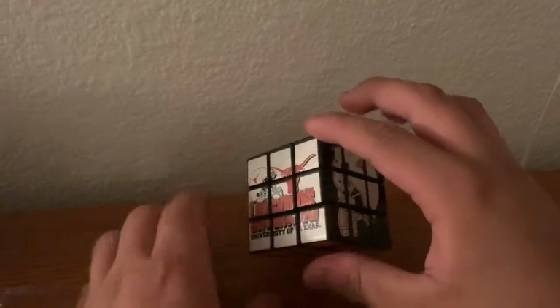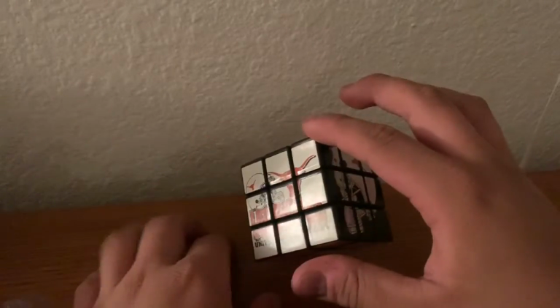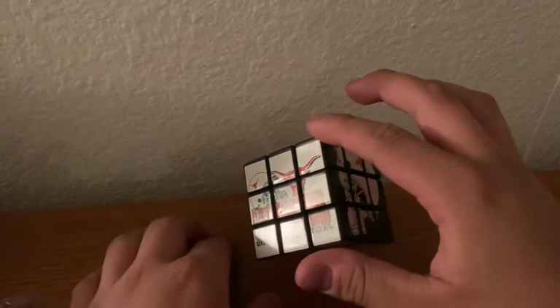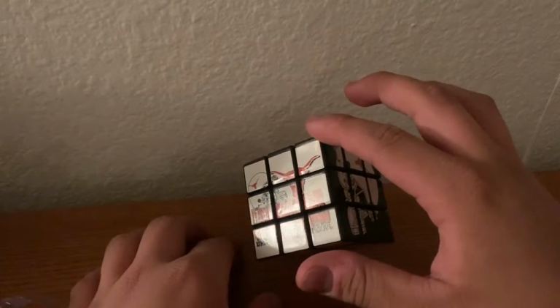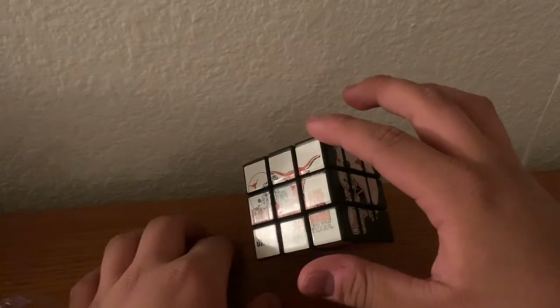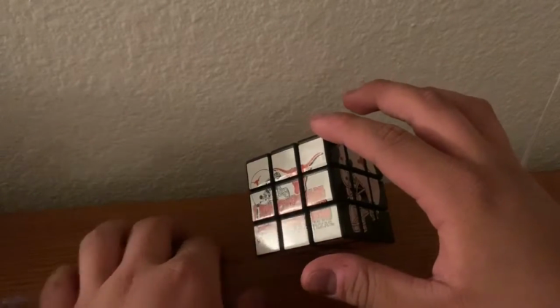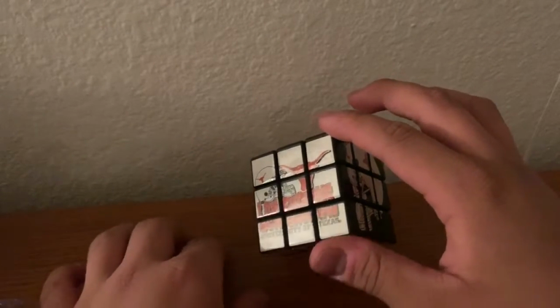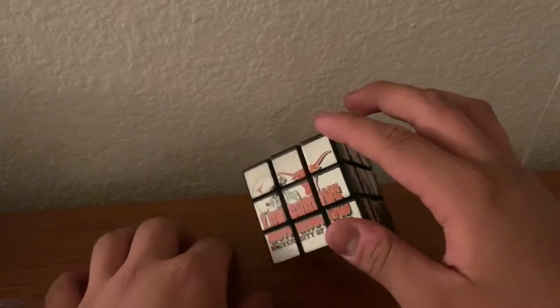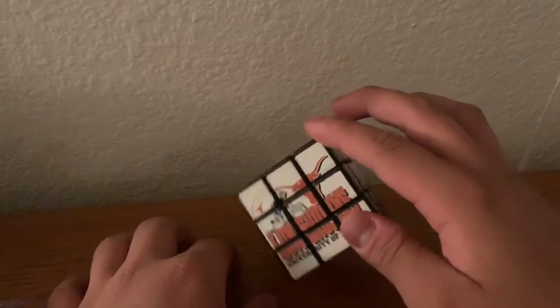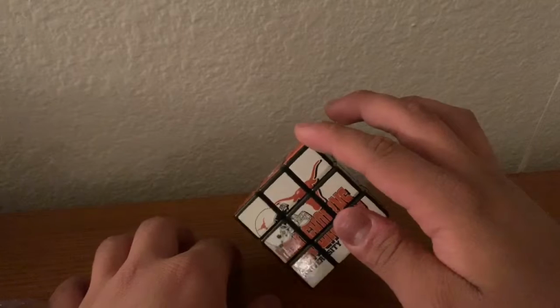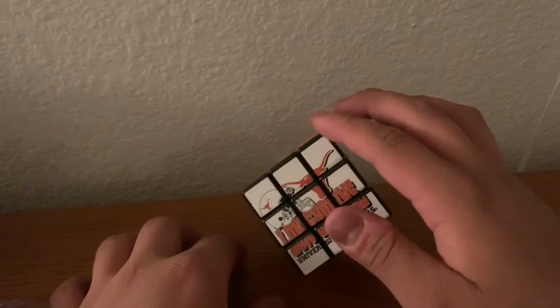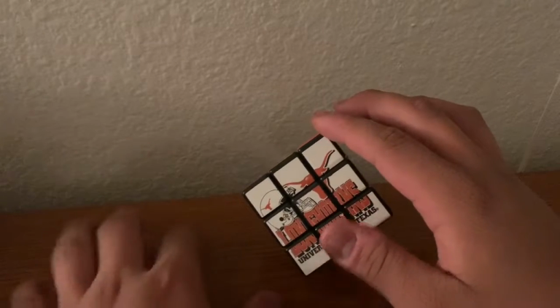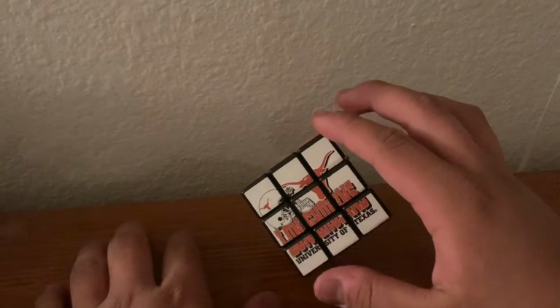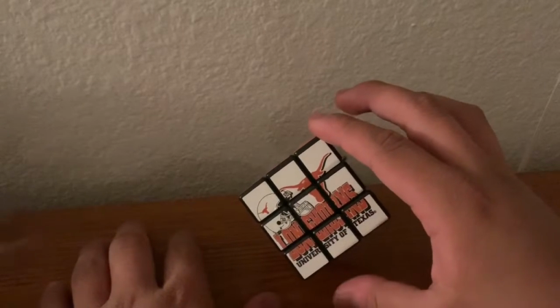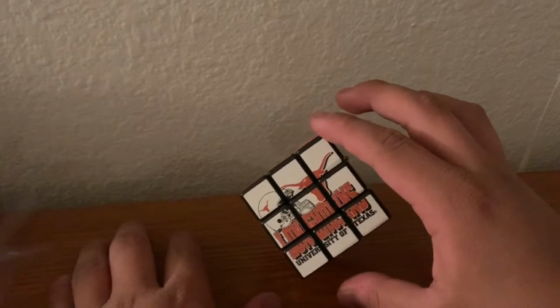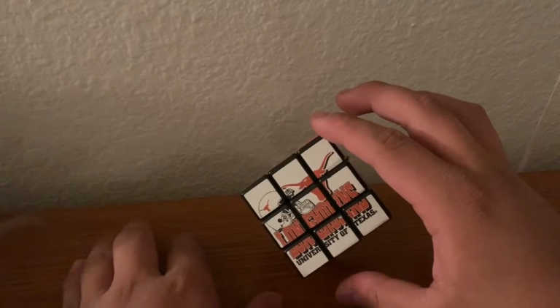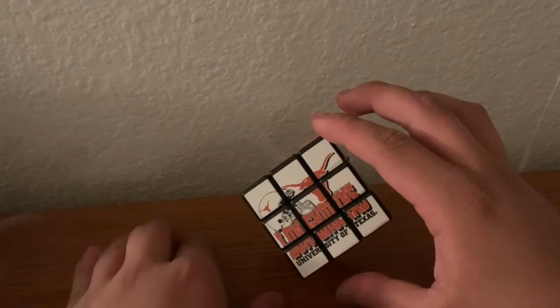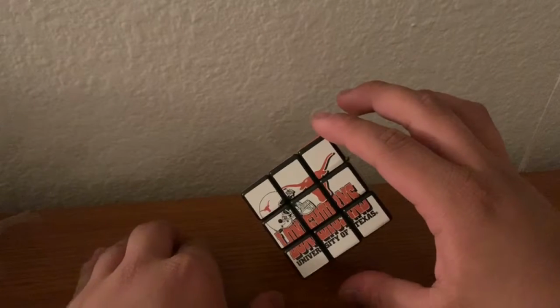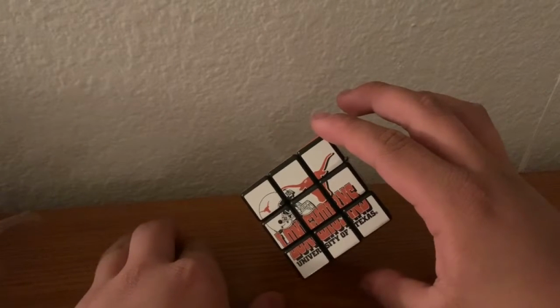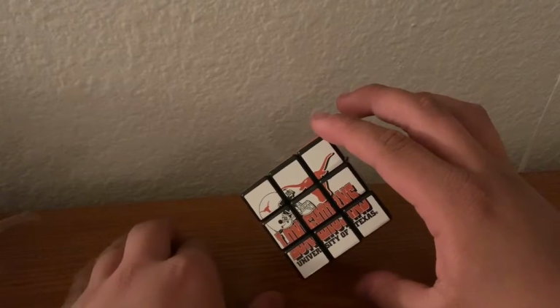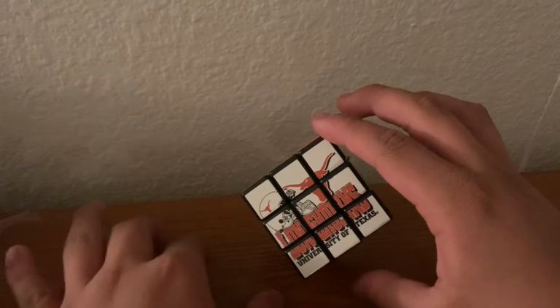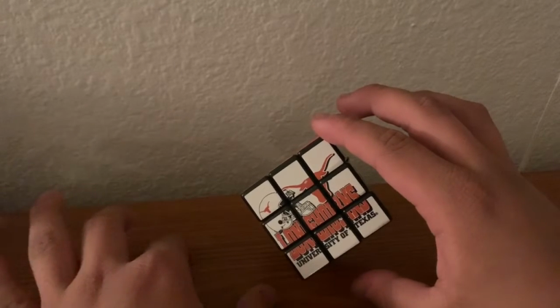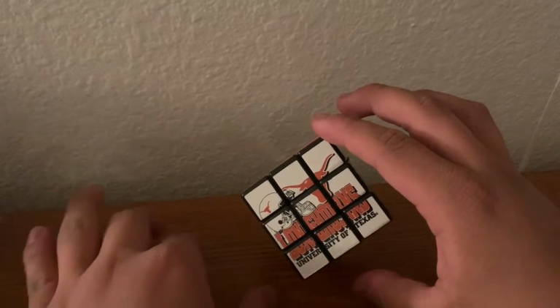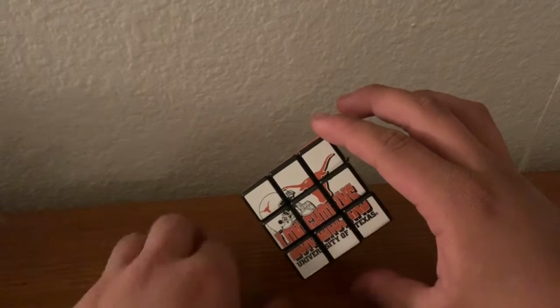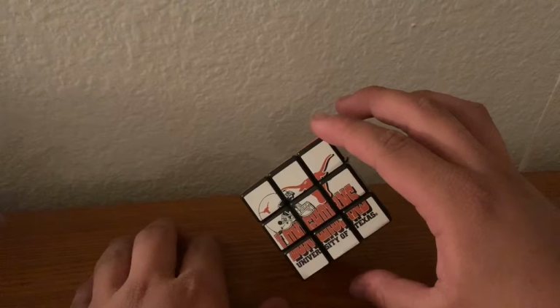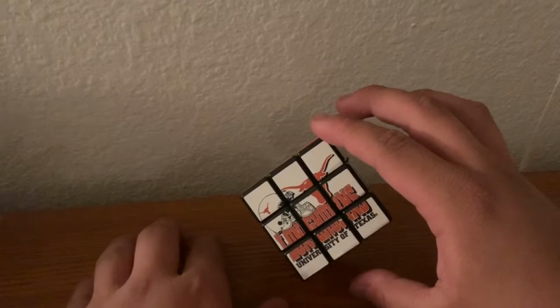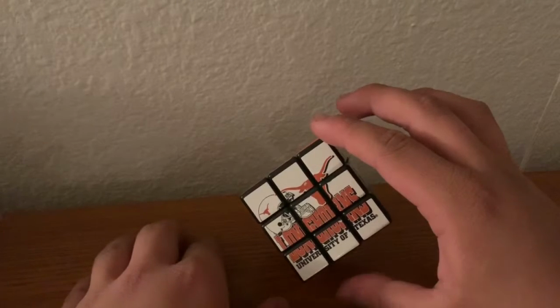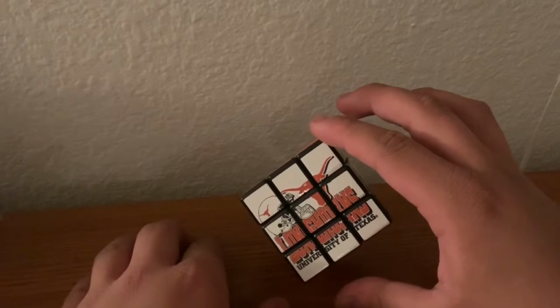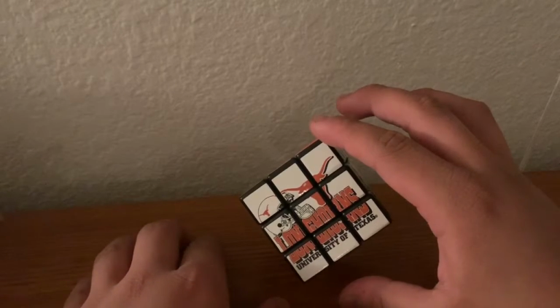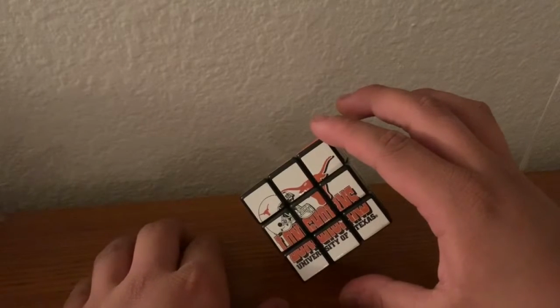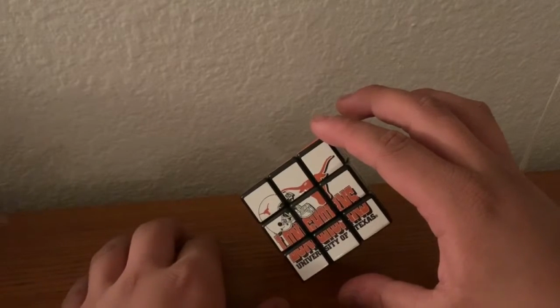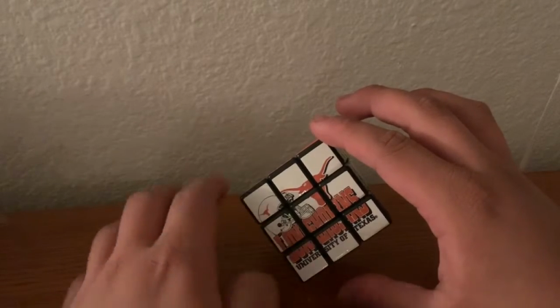Overall, pretty good cube — good souvenir cube. I will see you guys next time for another video coming up soon hopefully. Bye.